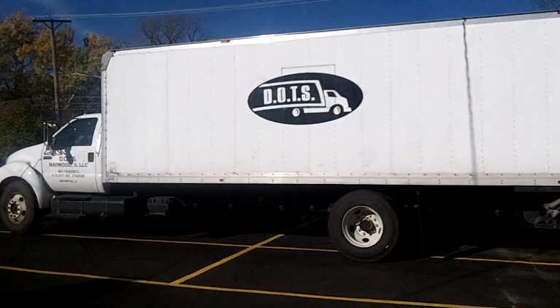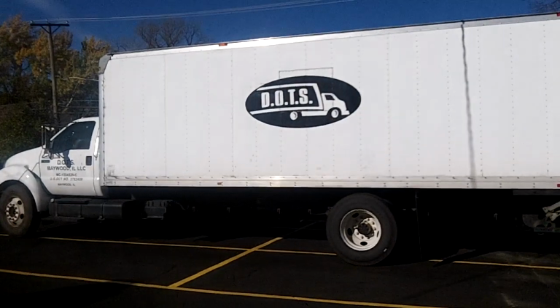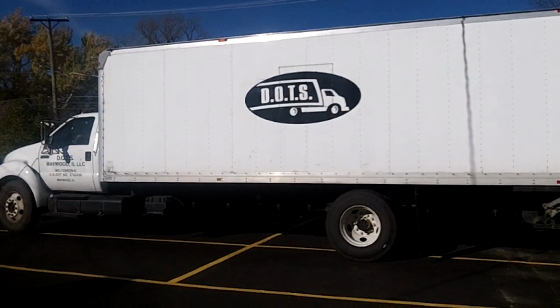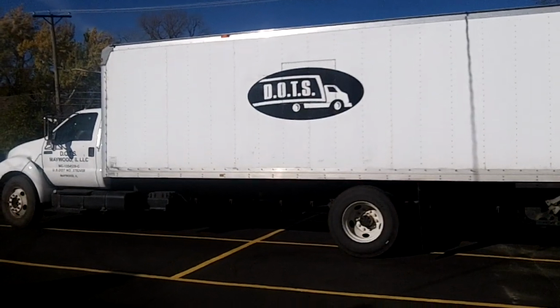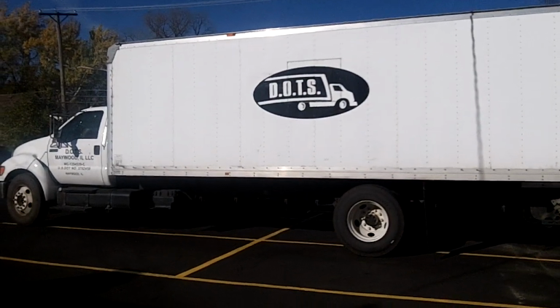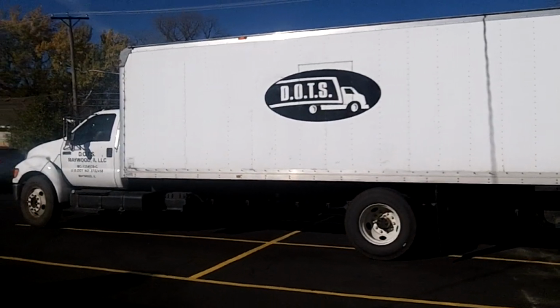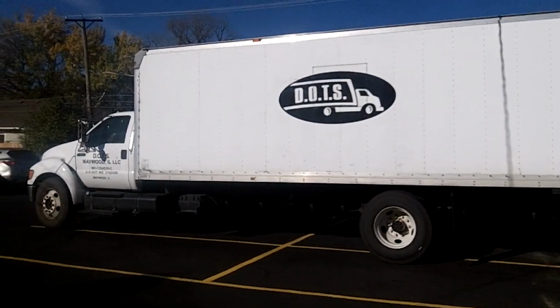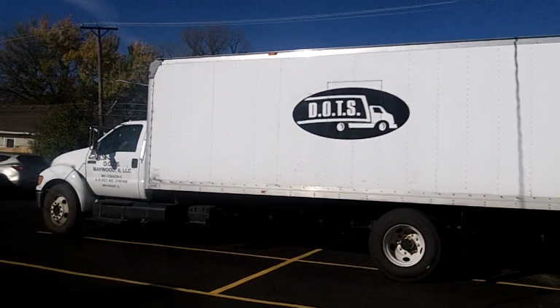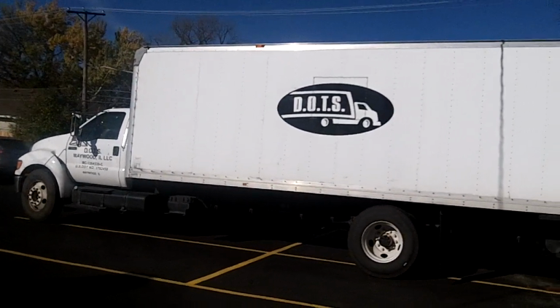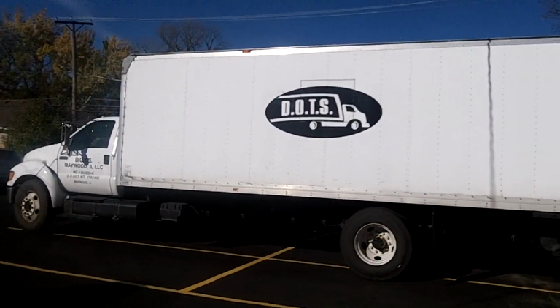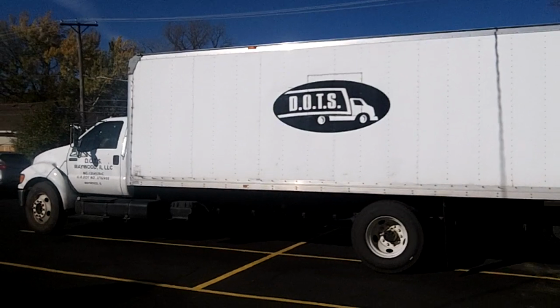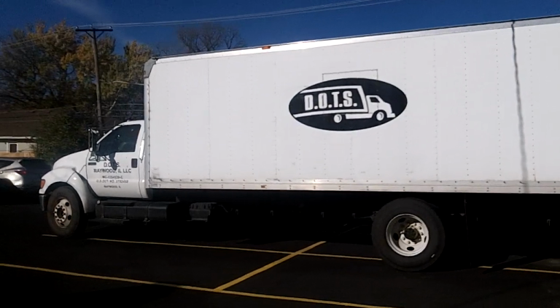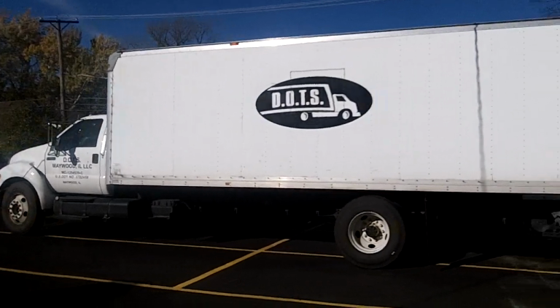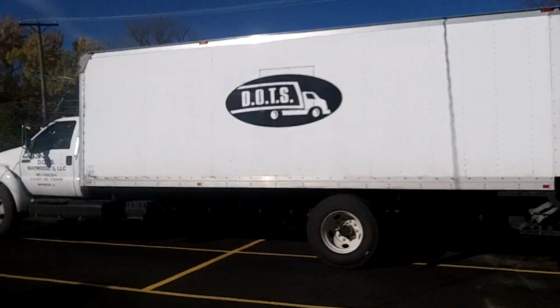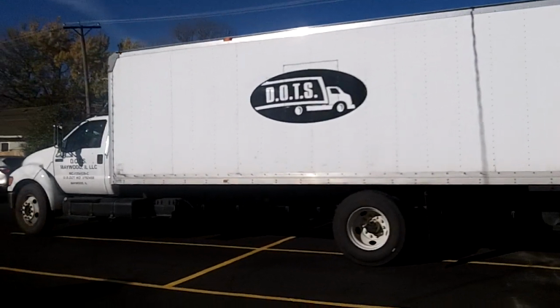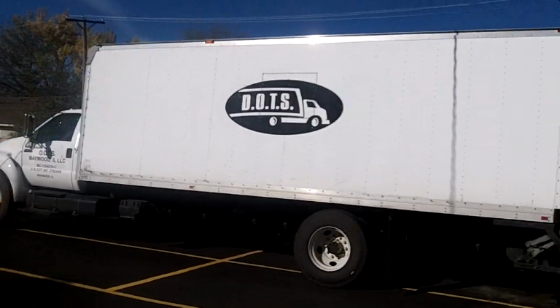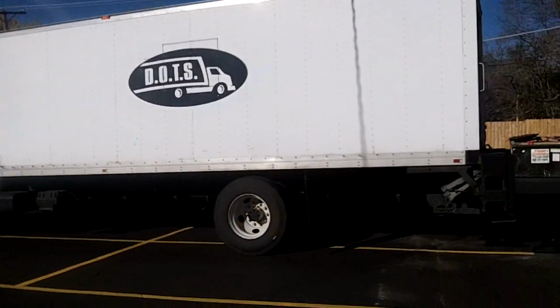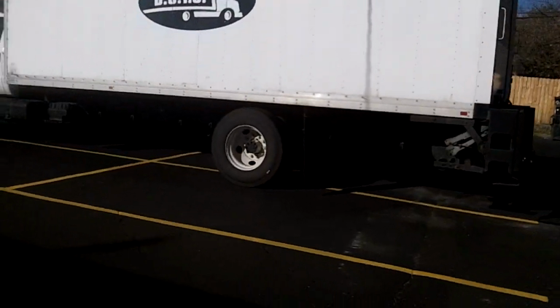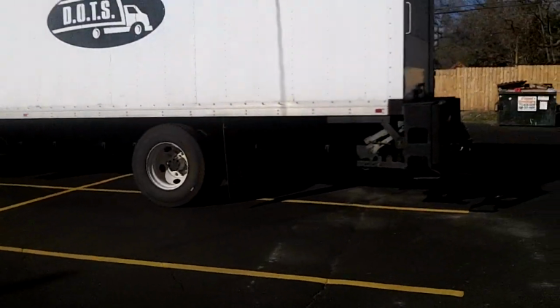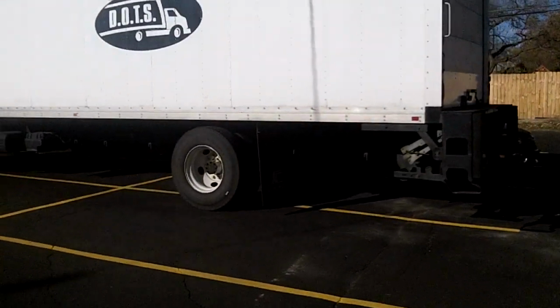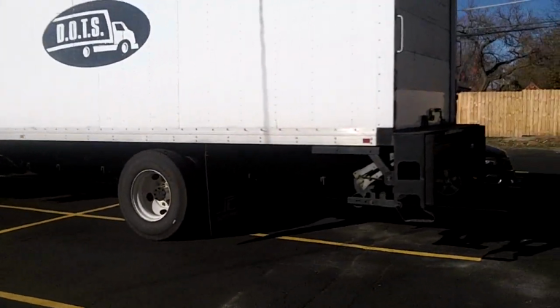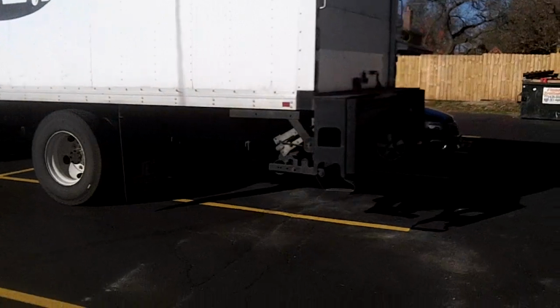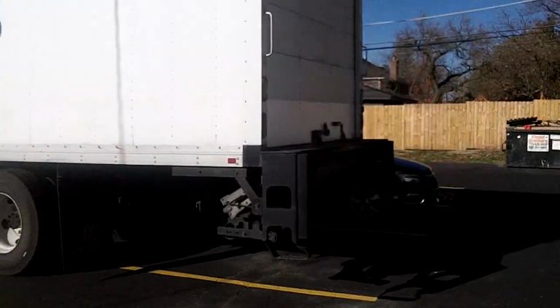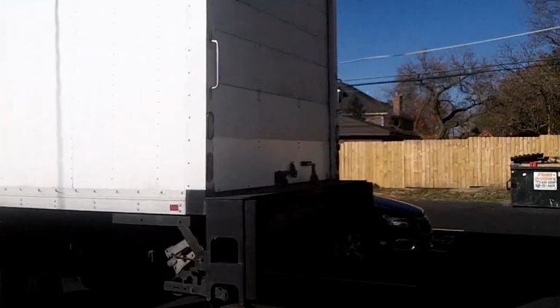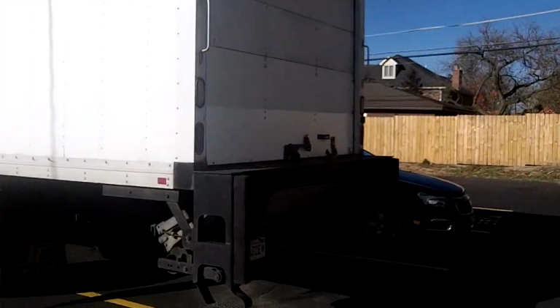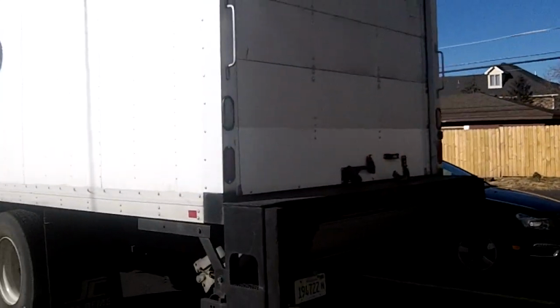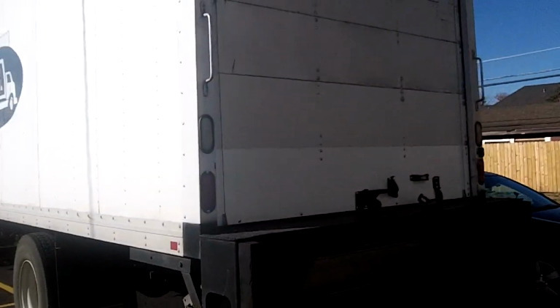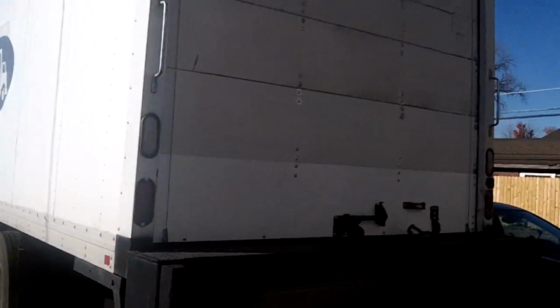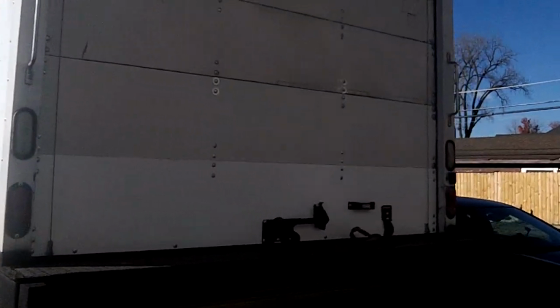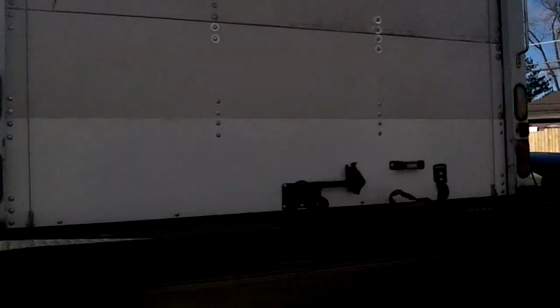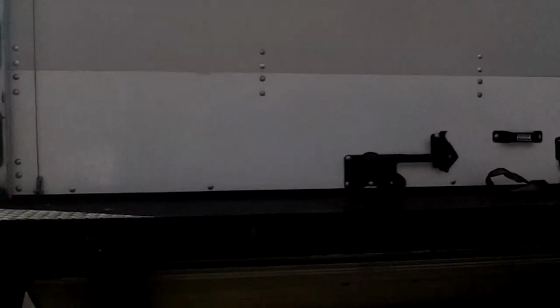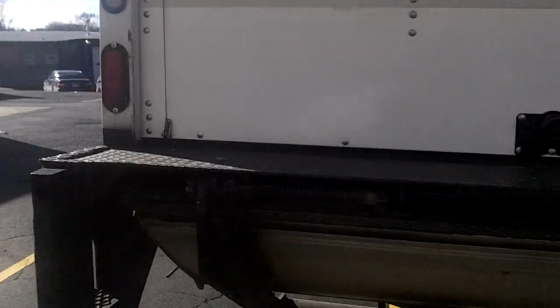Hey, how you doing? This is Garage Door Mike and we're gonna show you truck trailer door repair. Can you just change two panels? I got two panels that are bad. Yeah, absolutely, here we go.